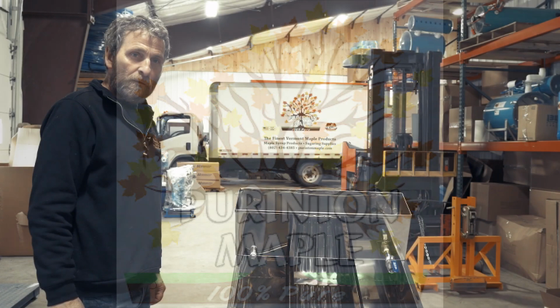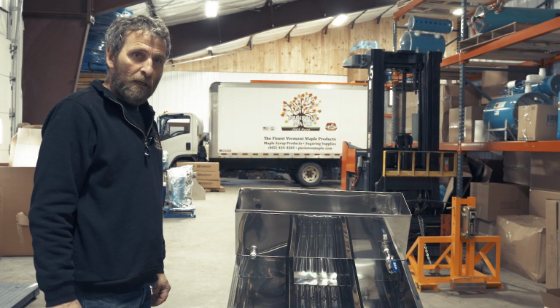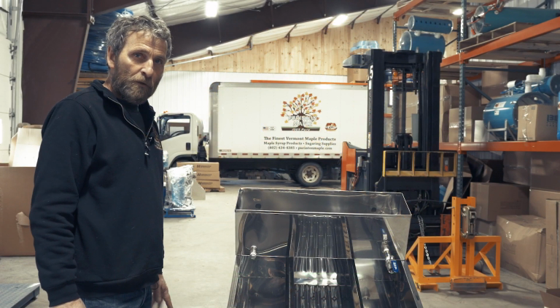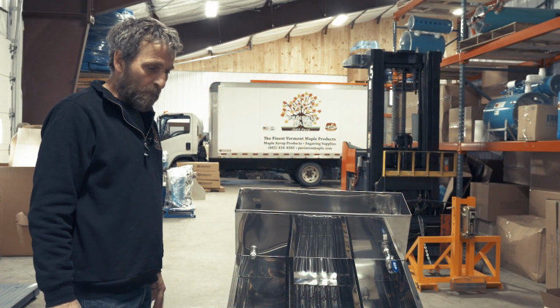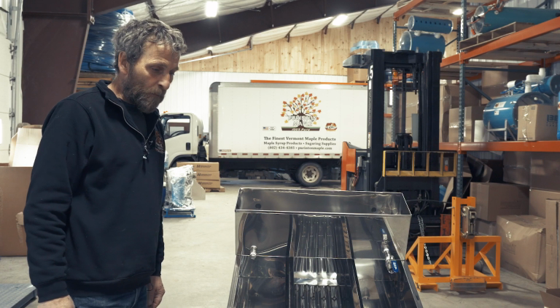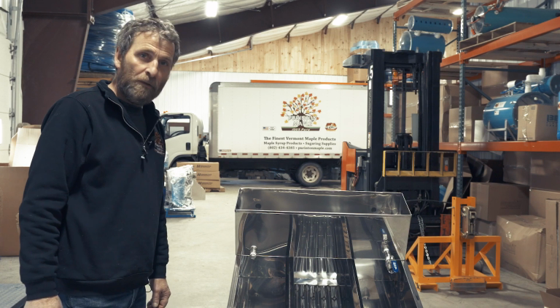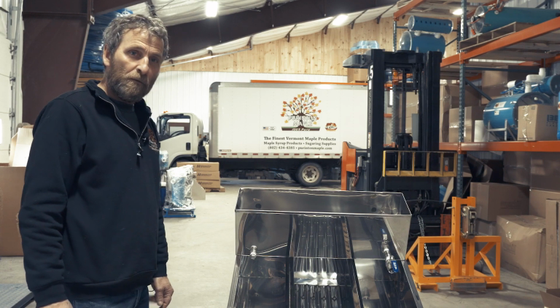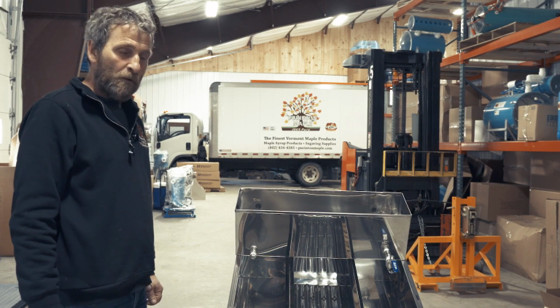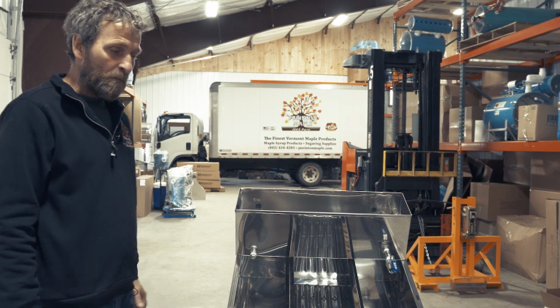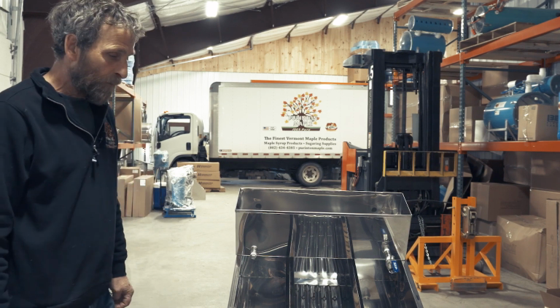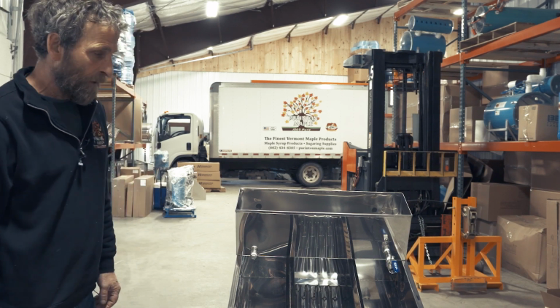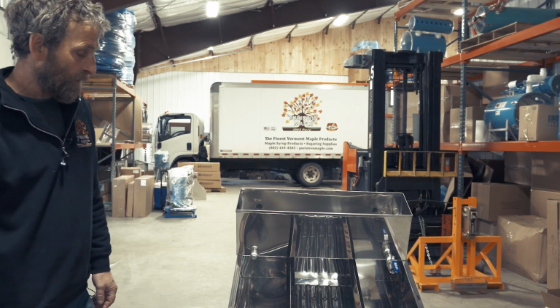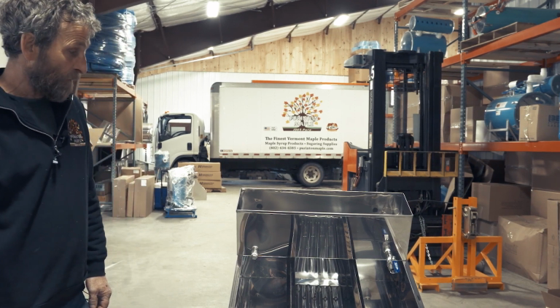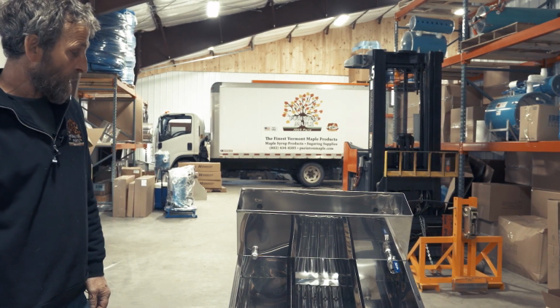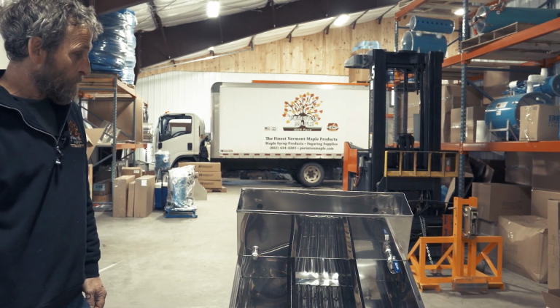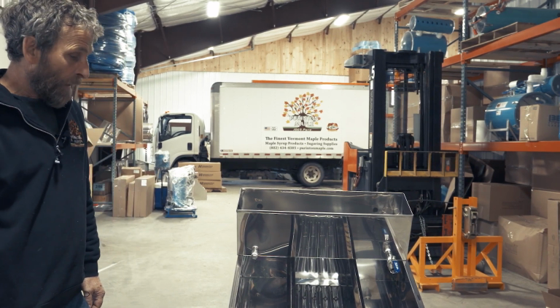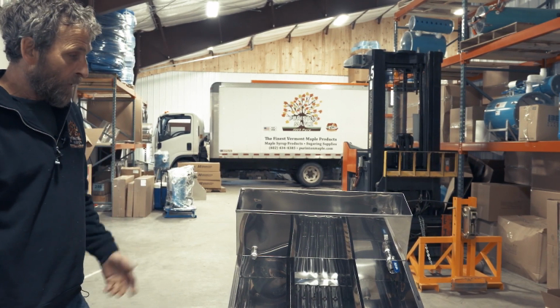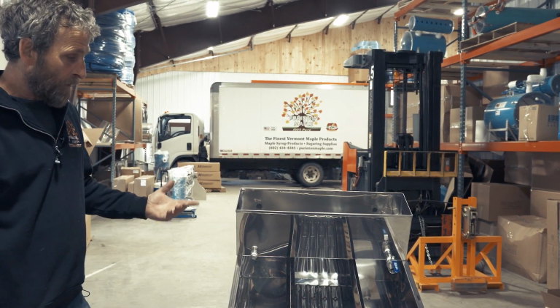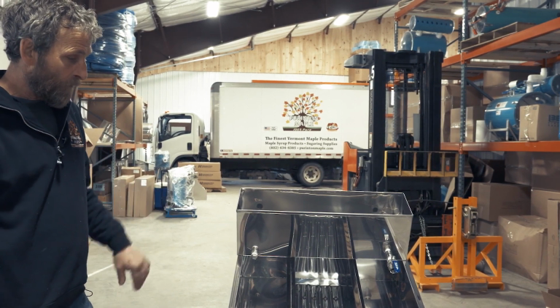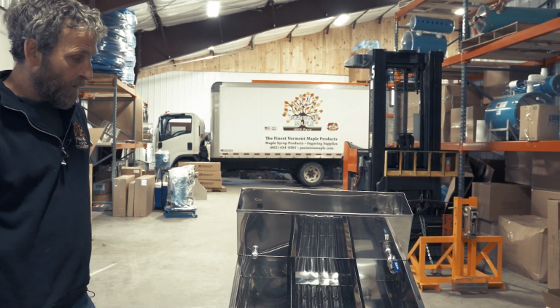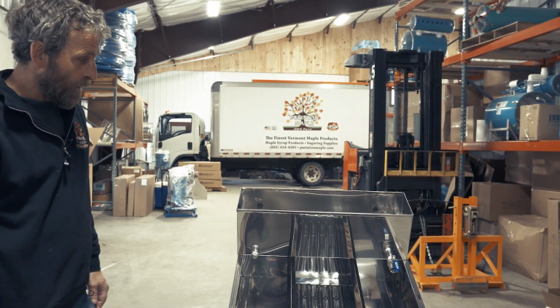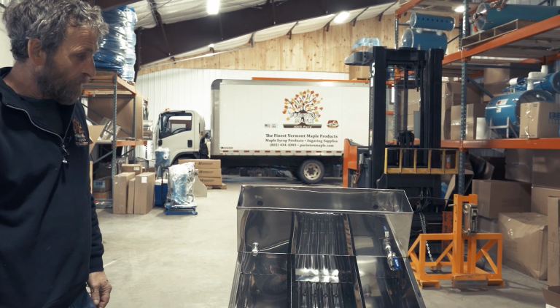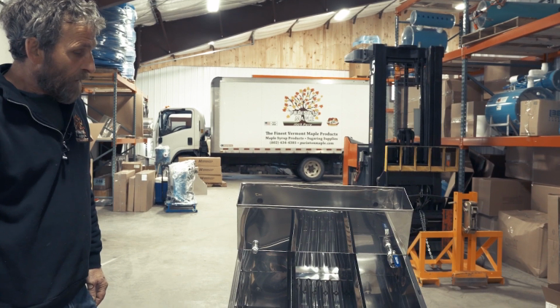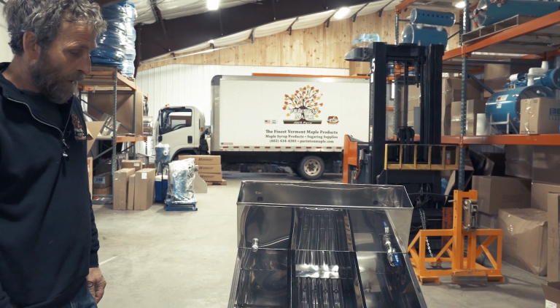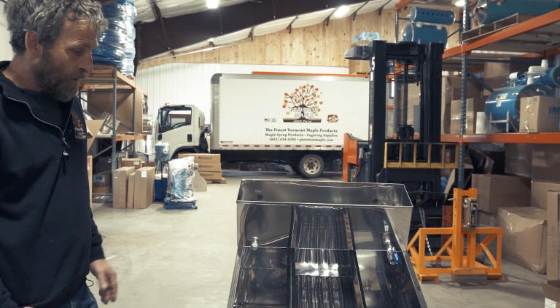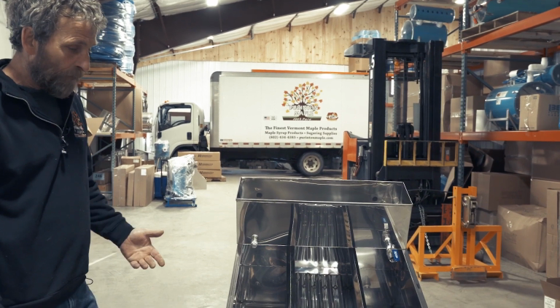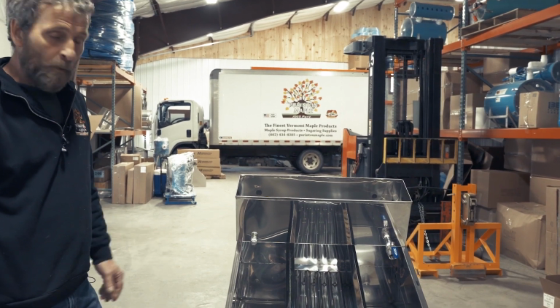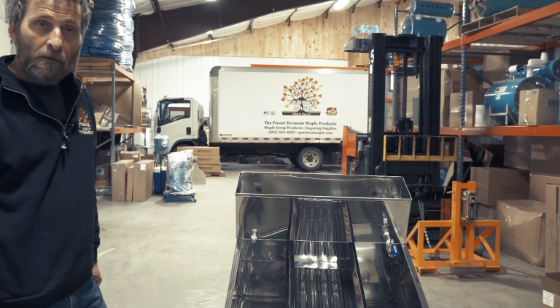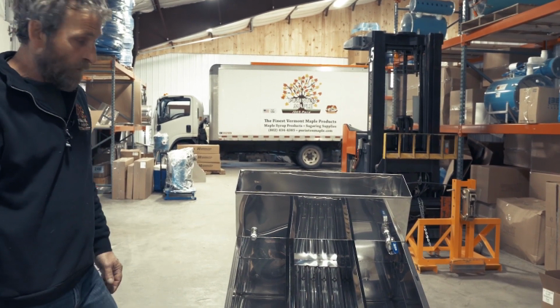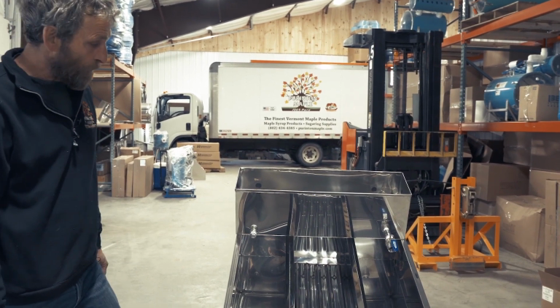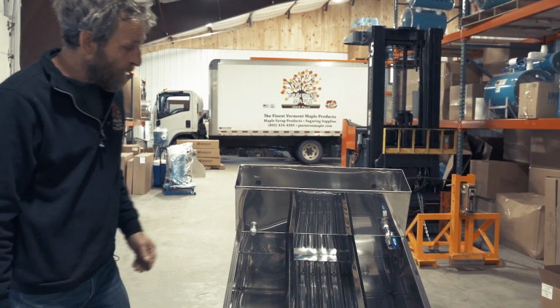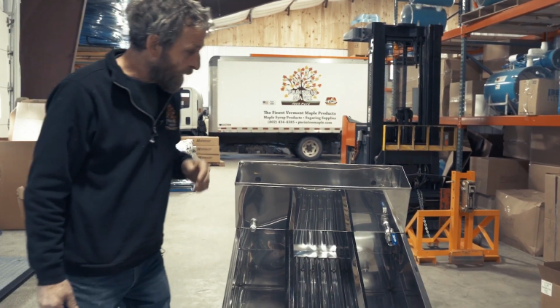Good afternoon. I'm Peter Purrington from Purrington Maple in Huntington, Vermont. I'm here to demonstrate the benefits of a flat pan — it's called a supreme pan.